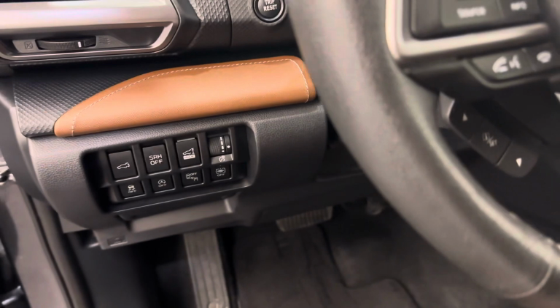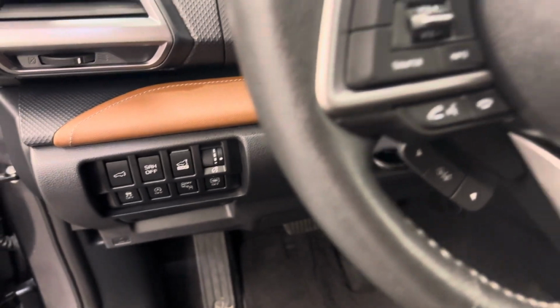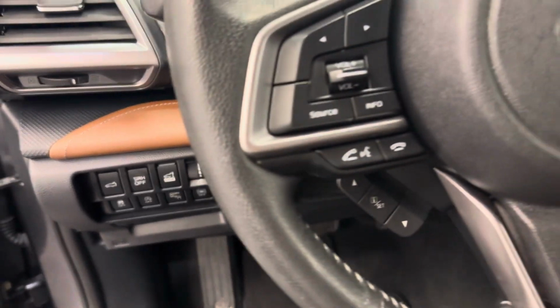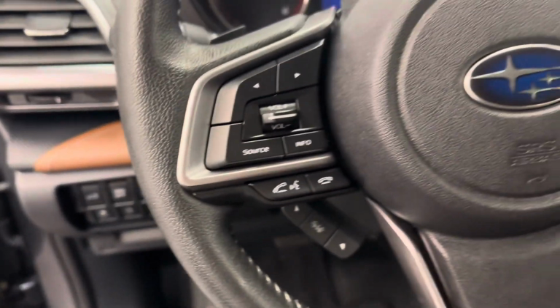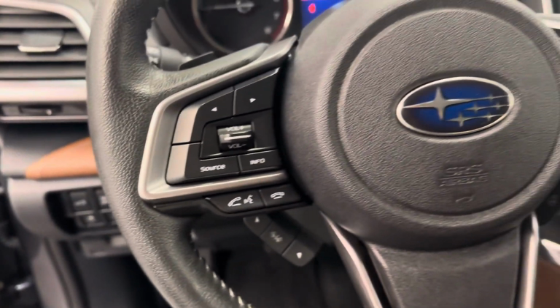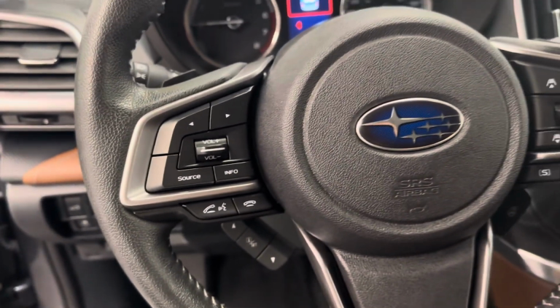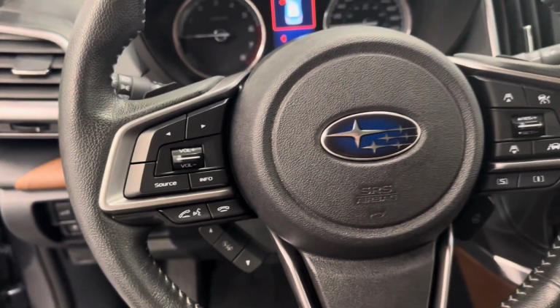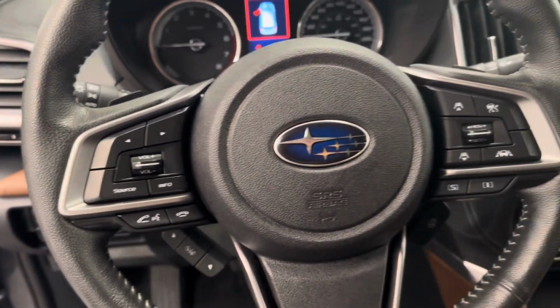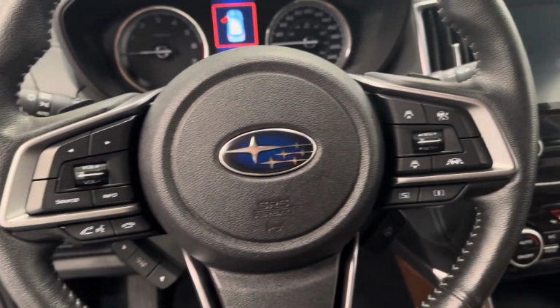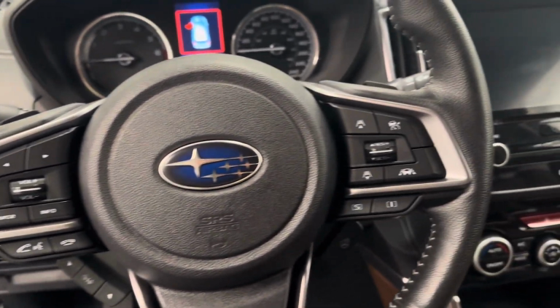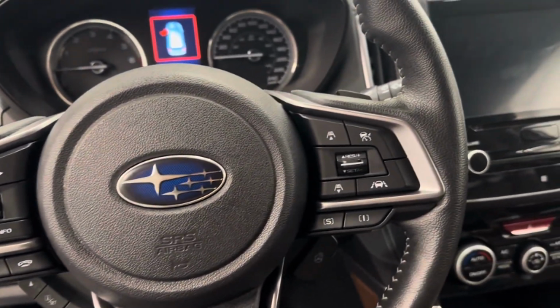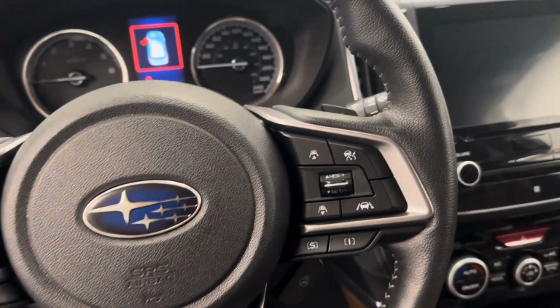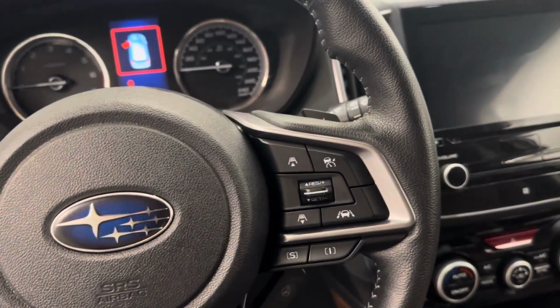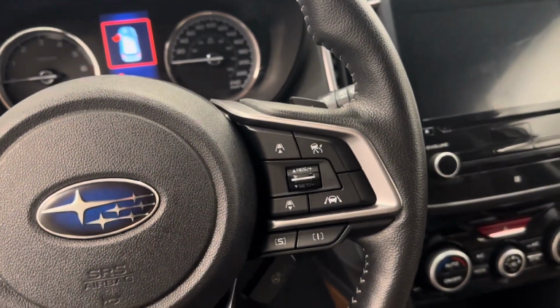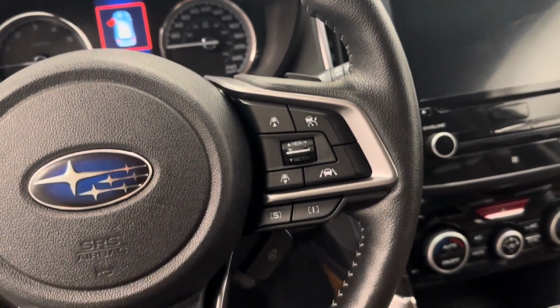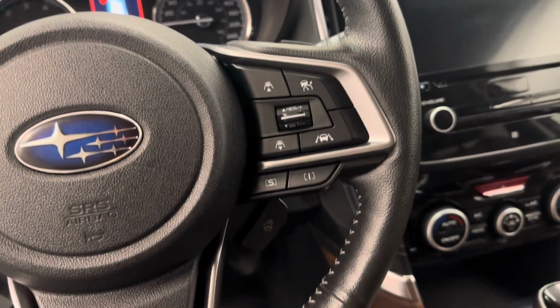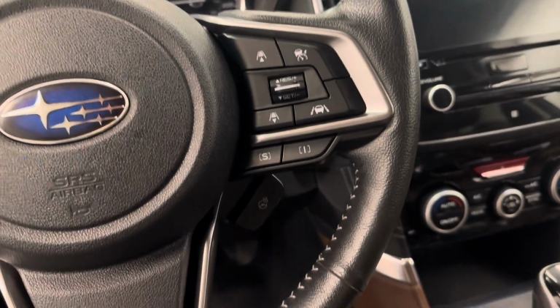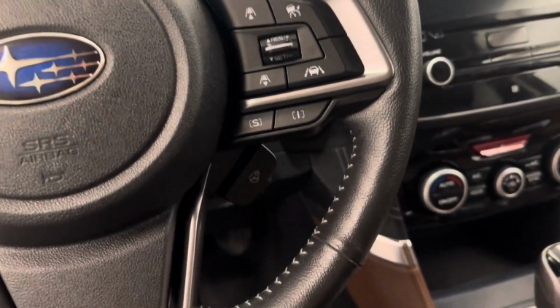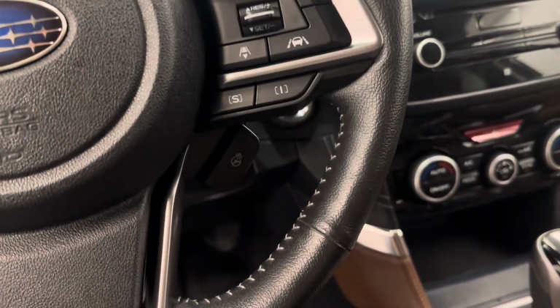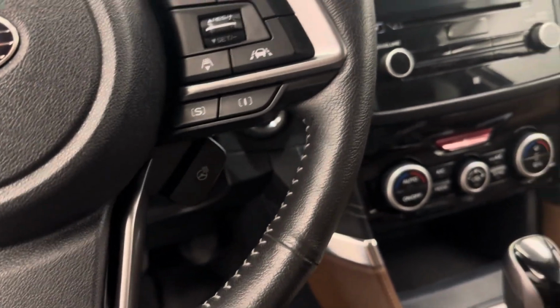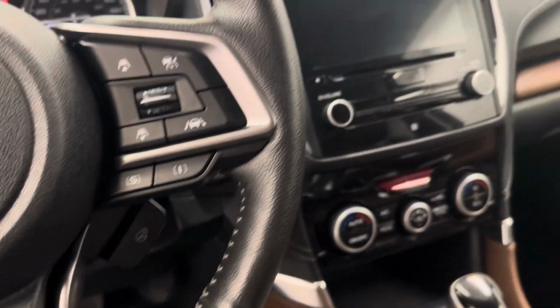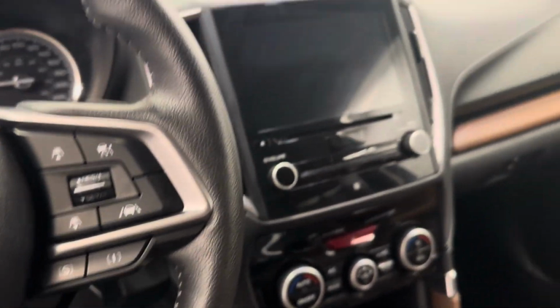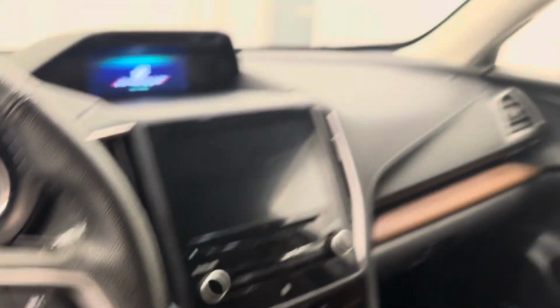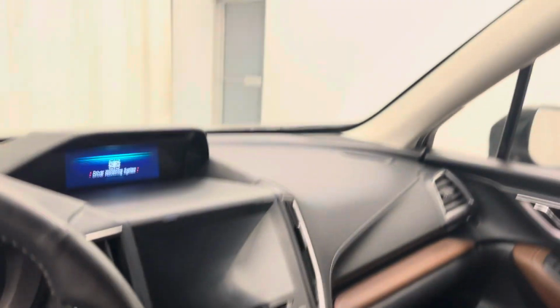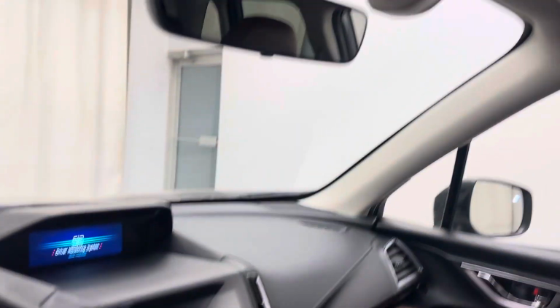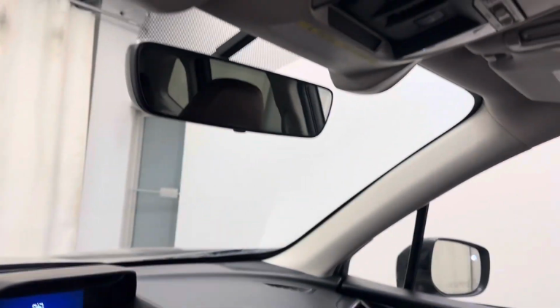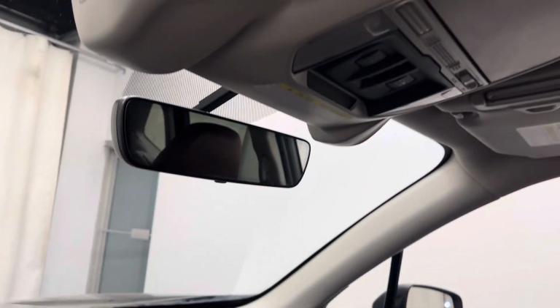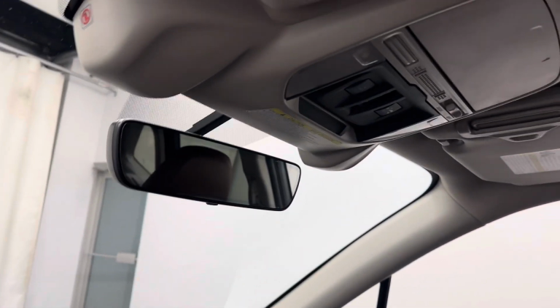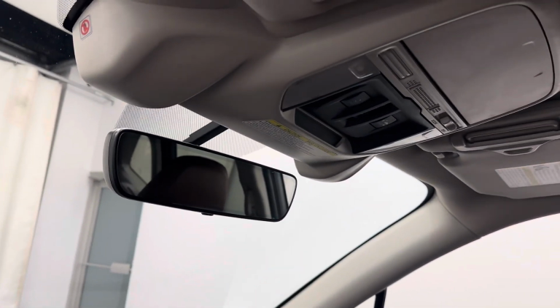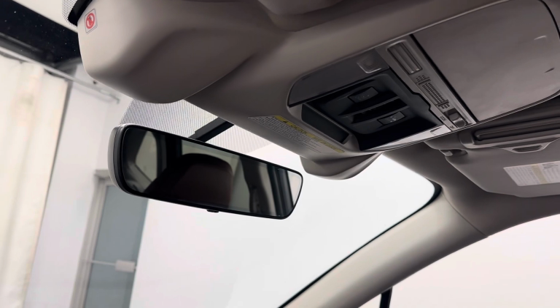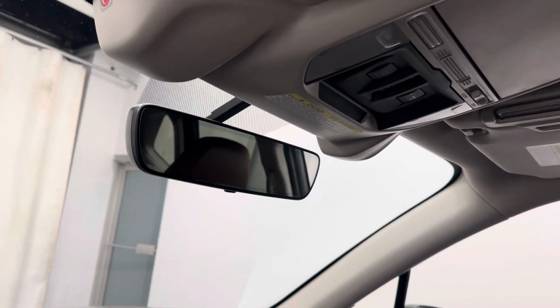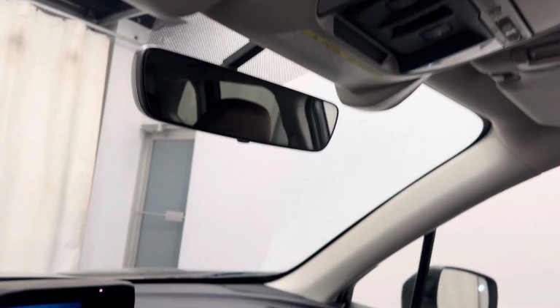Traction control, tilt and telescopic steering wheel, cruise control, hands-free communication and audio controls, paddle shifters, heated steering wheel, lane departure warning and forward collision detection.